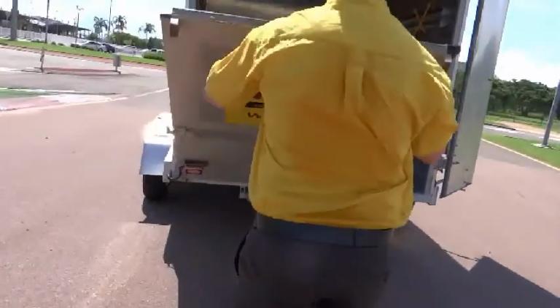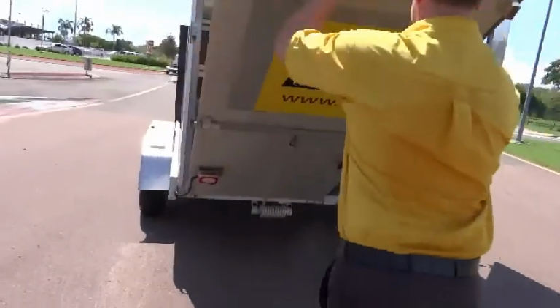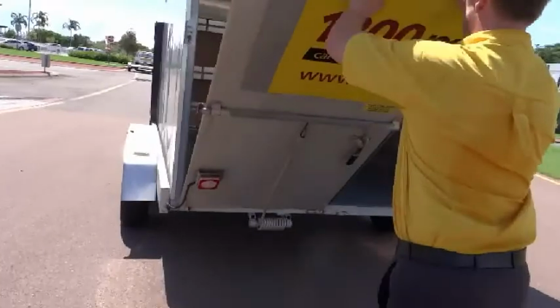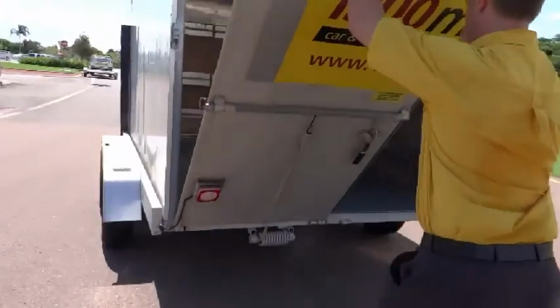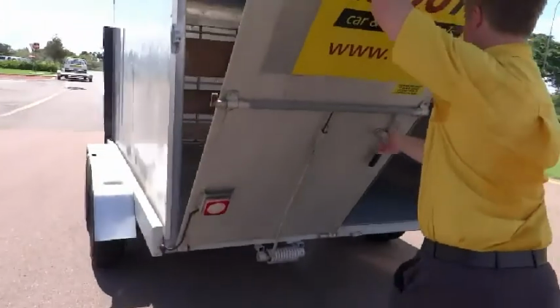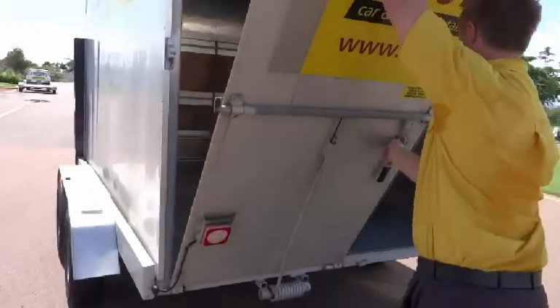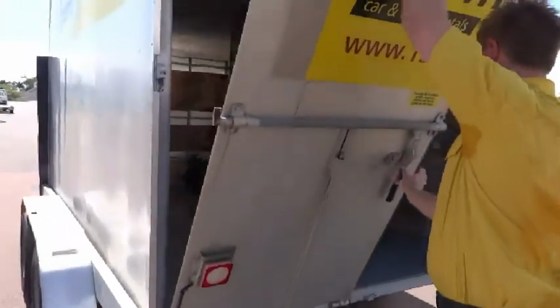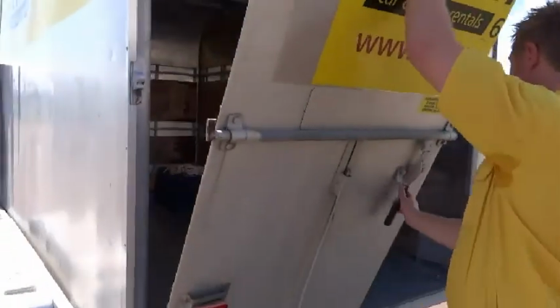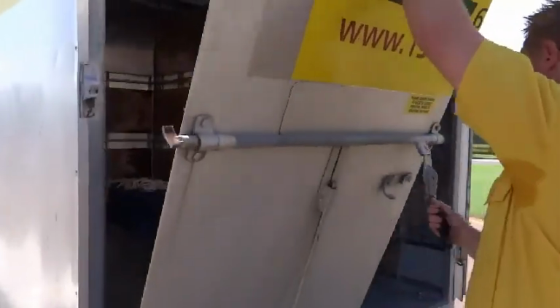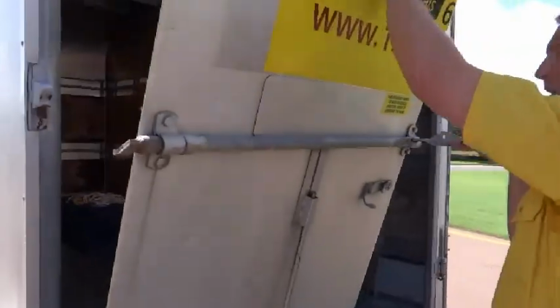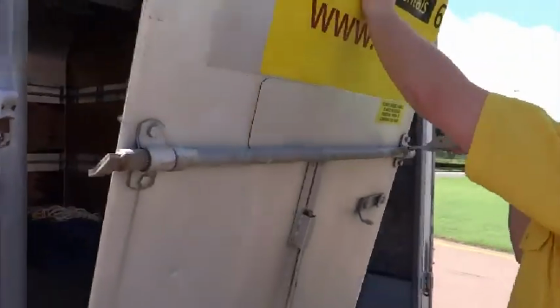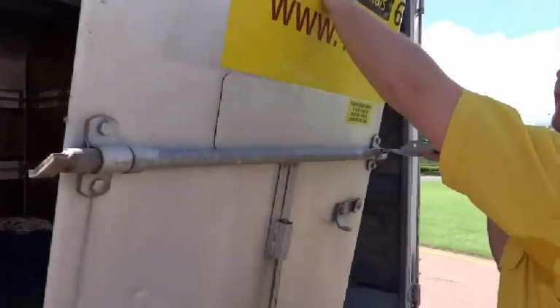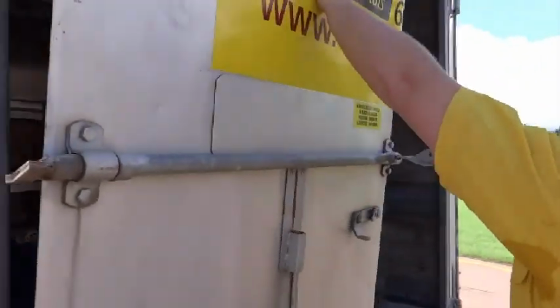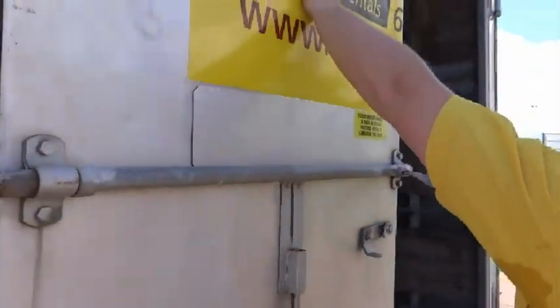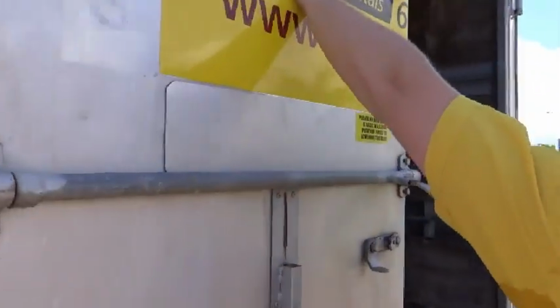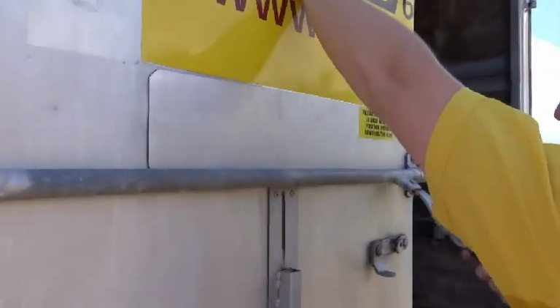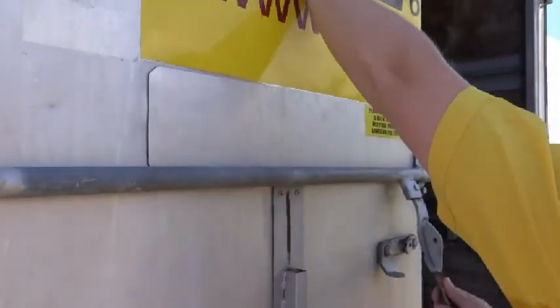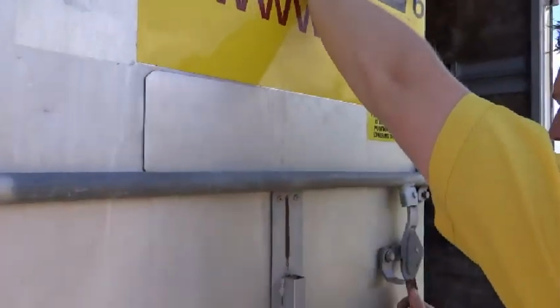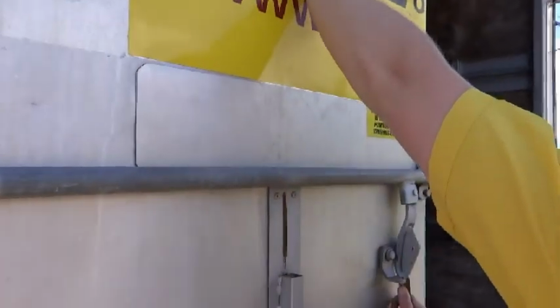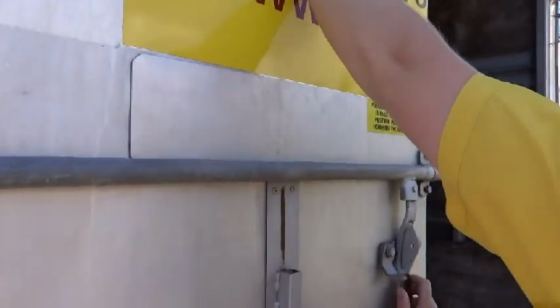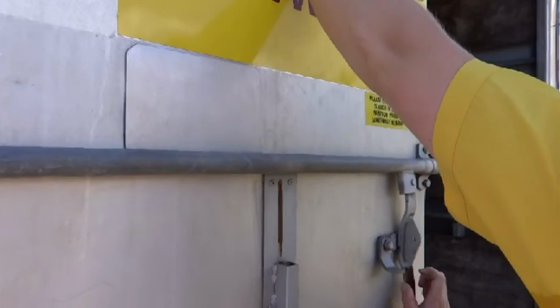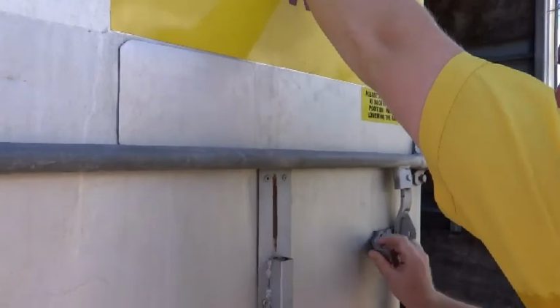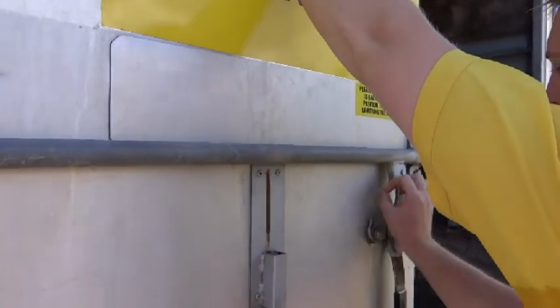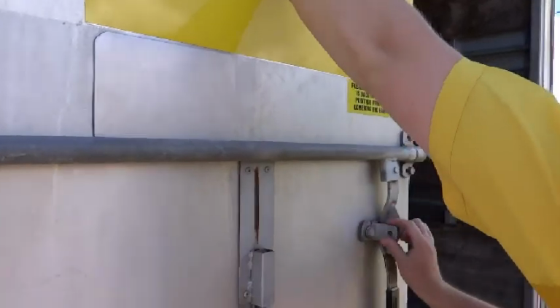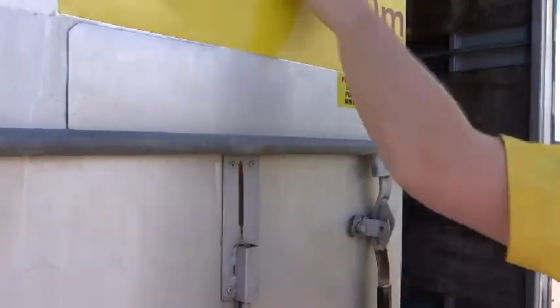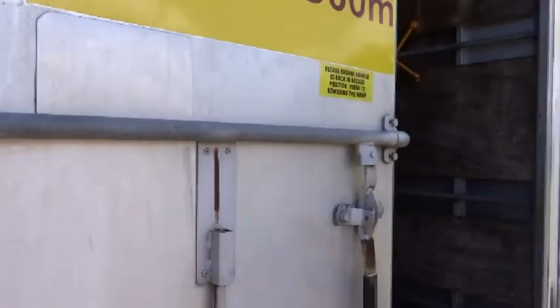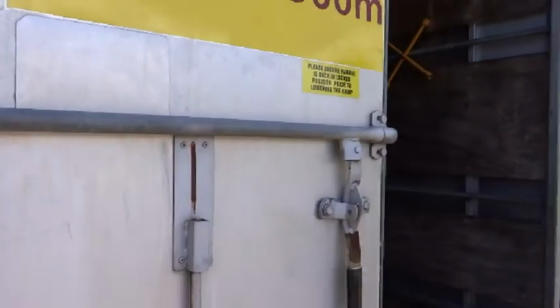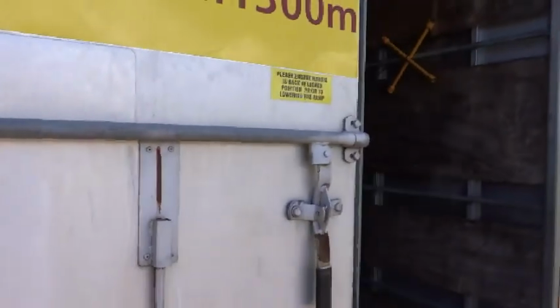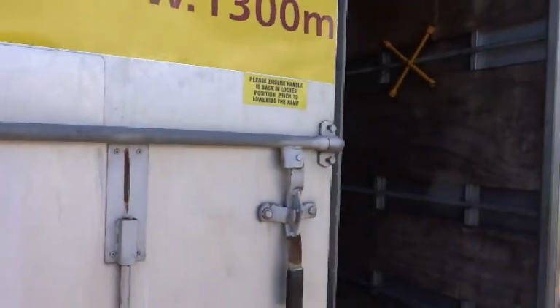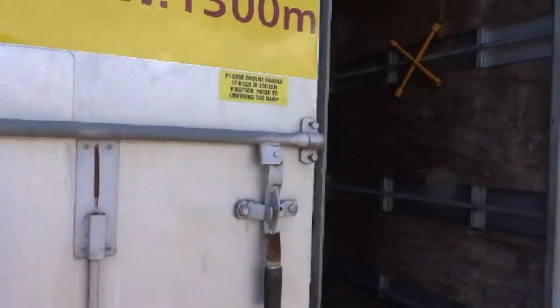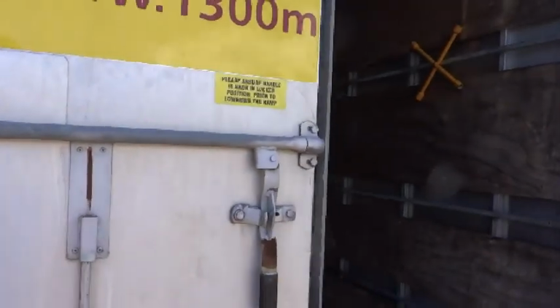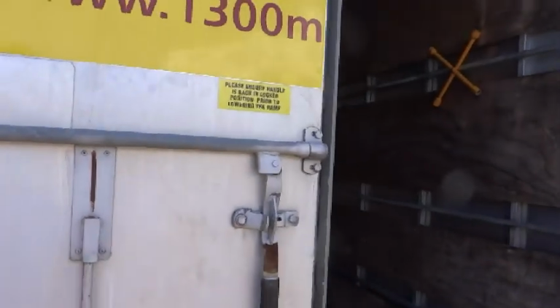Simply walk in and walk out, or better still, hire a moving accessory package and with a fridge trolley, just wheel everything in and out.